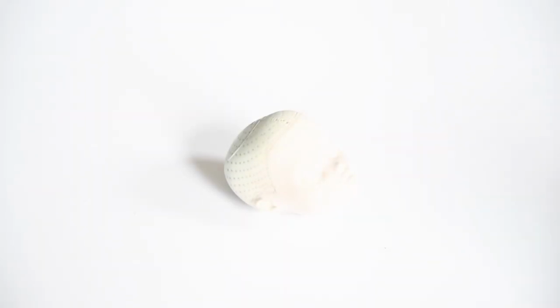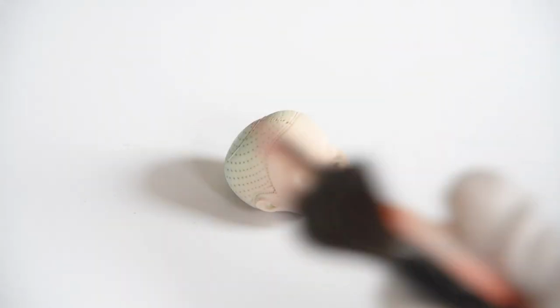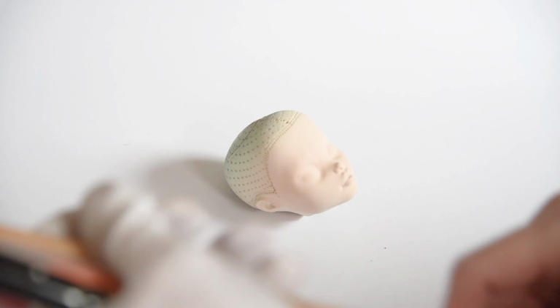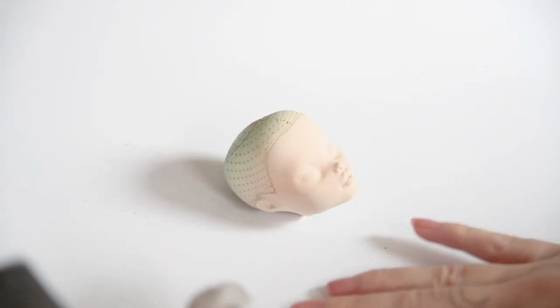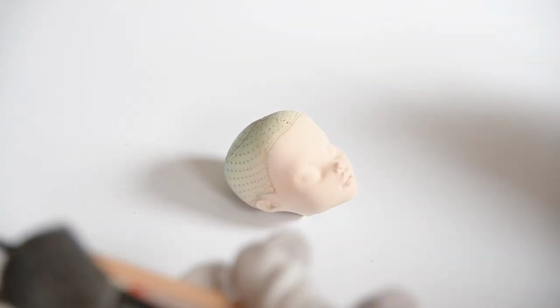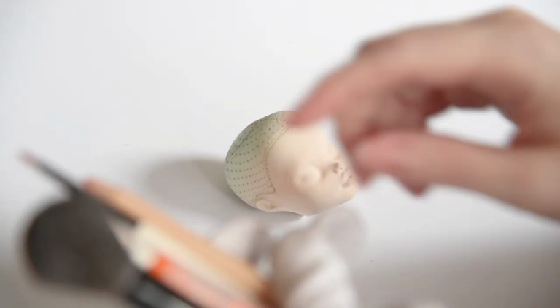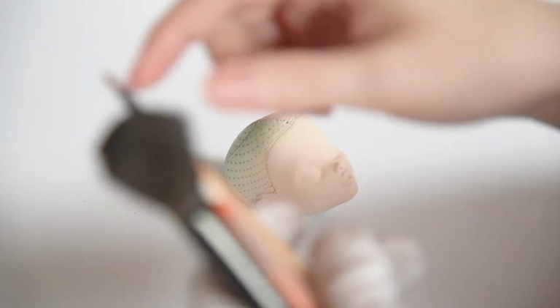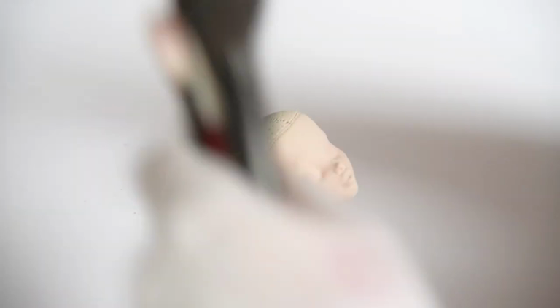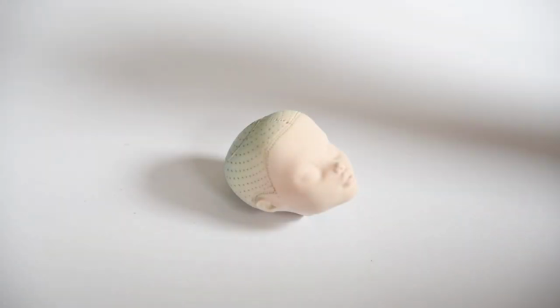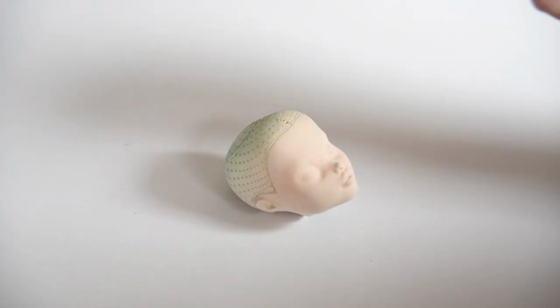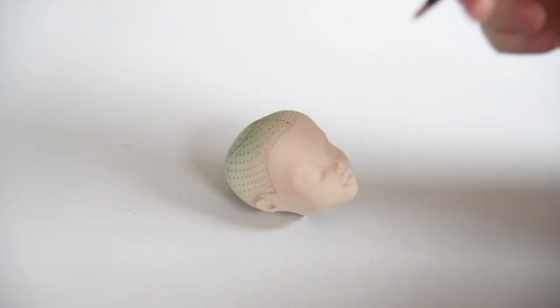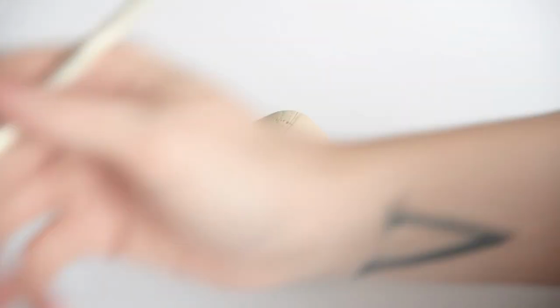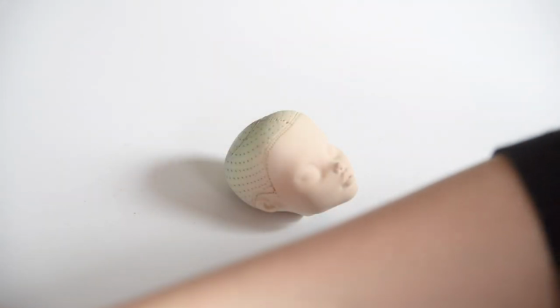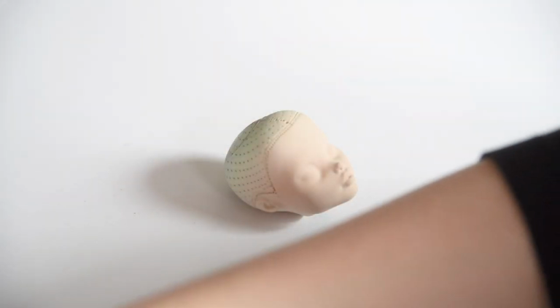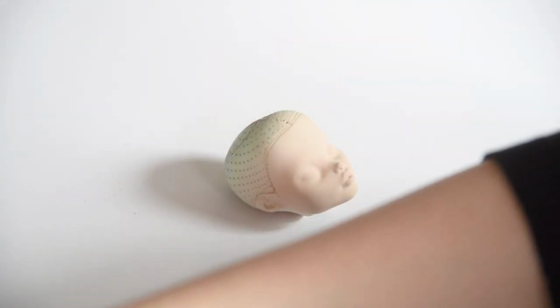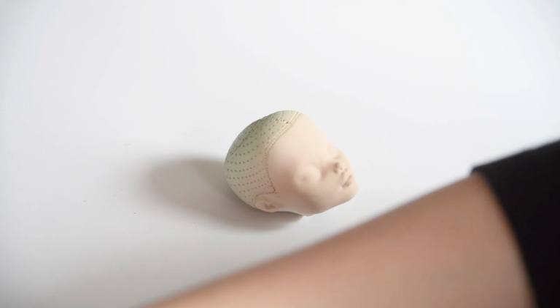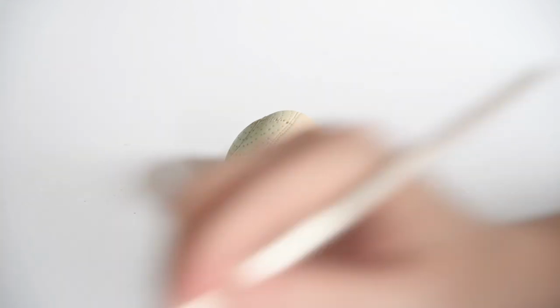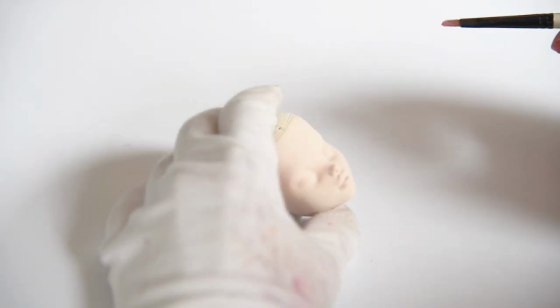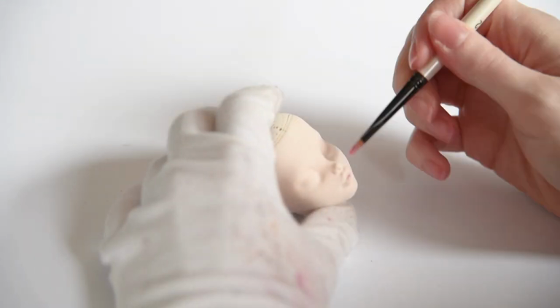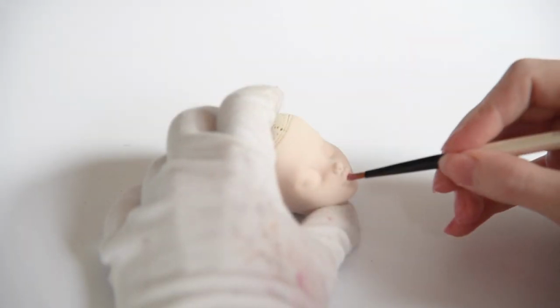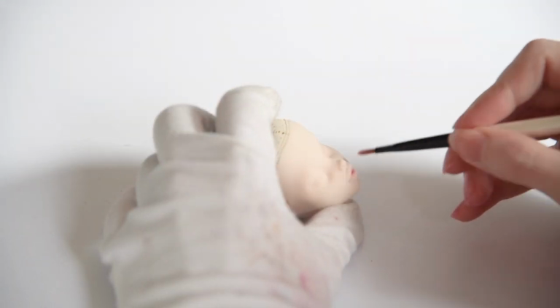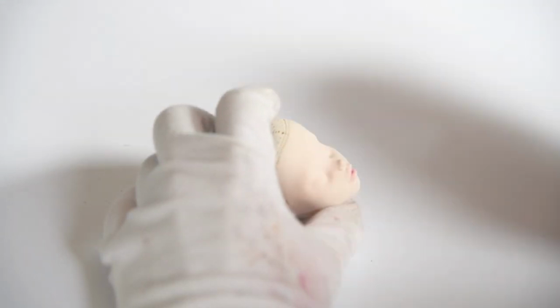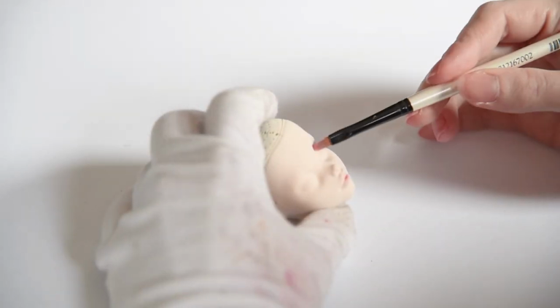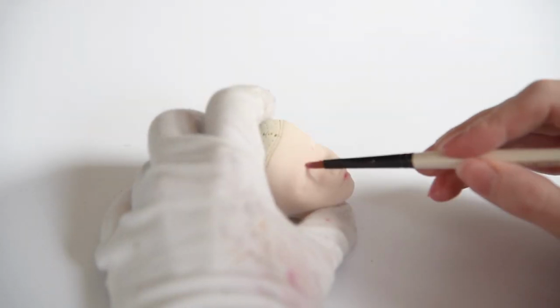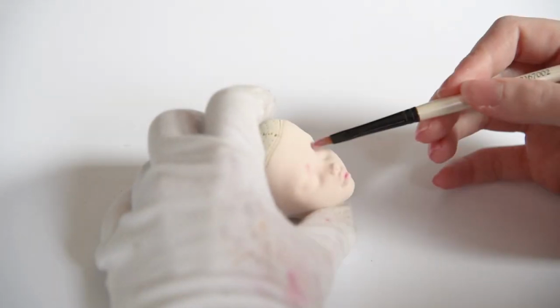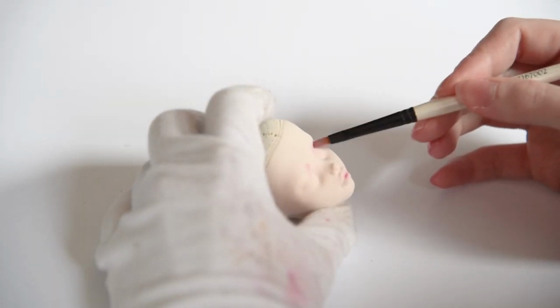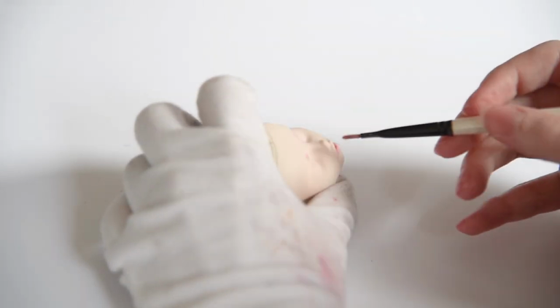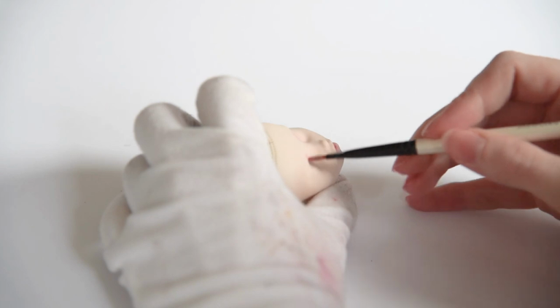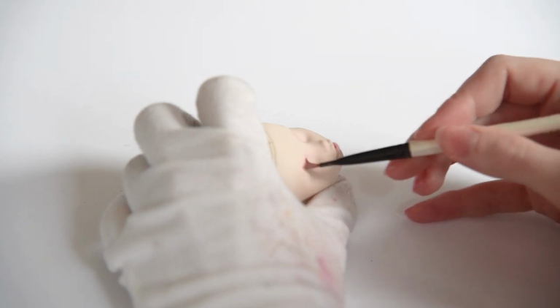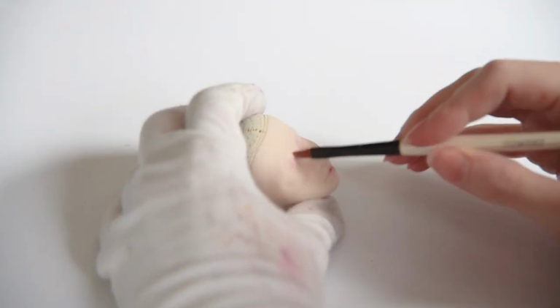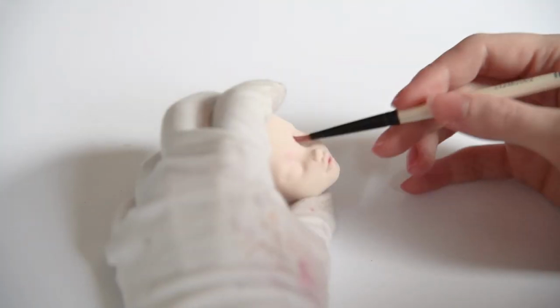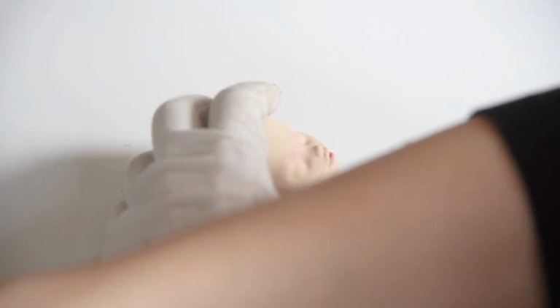I repainted Frankie Stein's head and body with my airbrush to give her a natural skin color first. Now we can already paint her face, since I'm planning on giving her a wig later. Before drawing on her new face, I sprayed three layers of Mr. Super Clear.